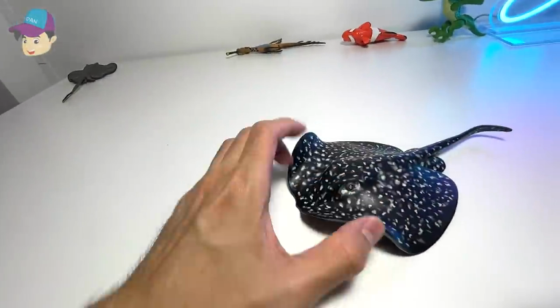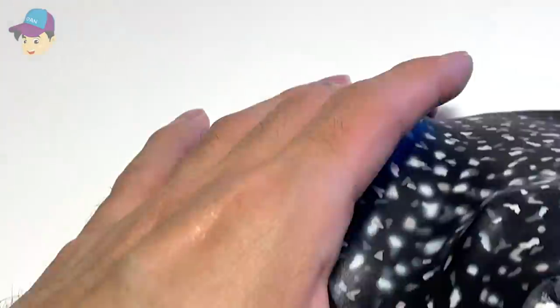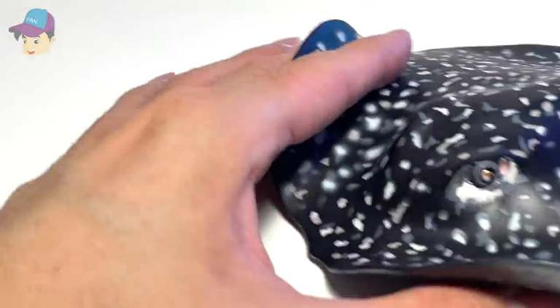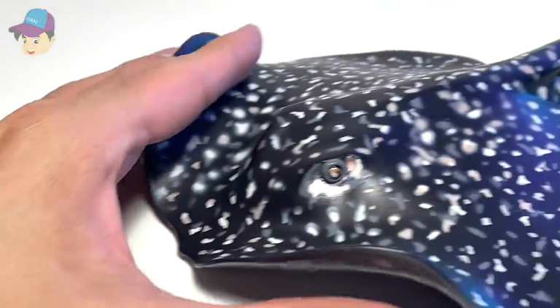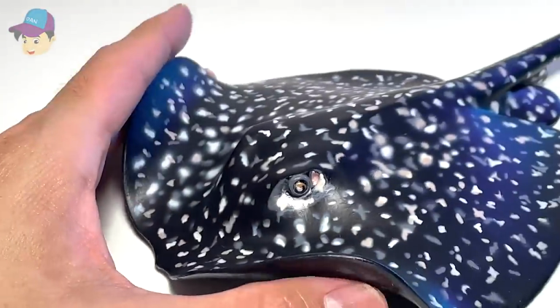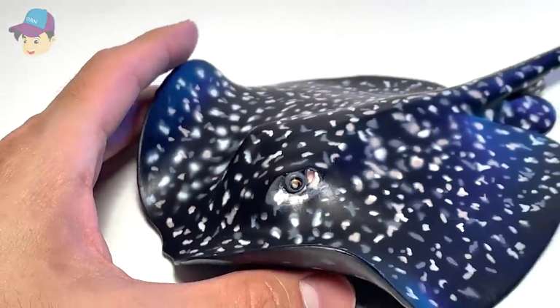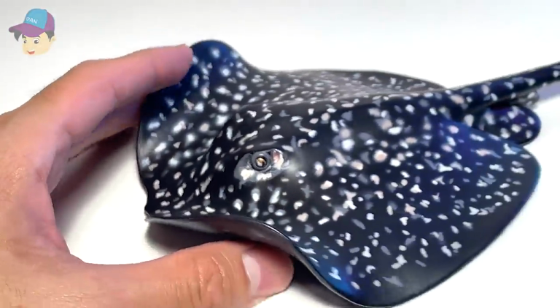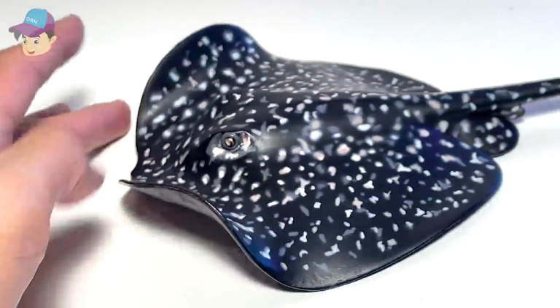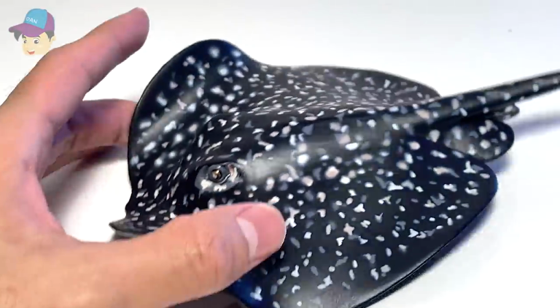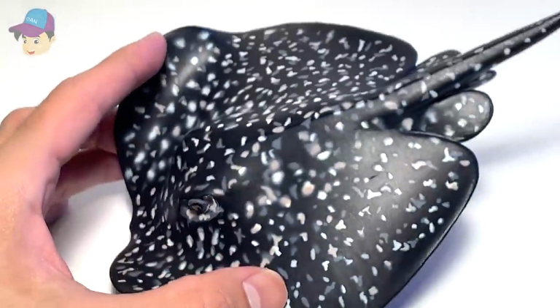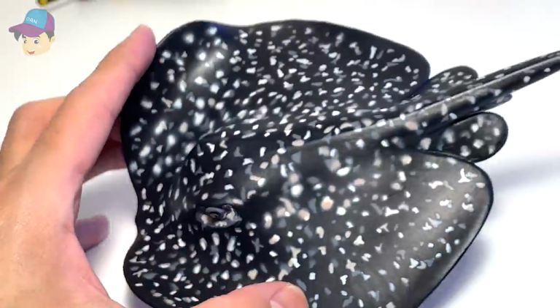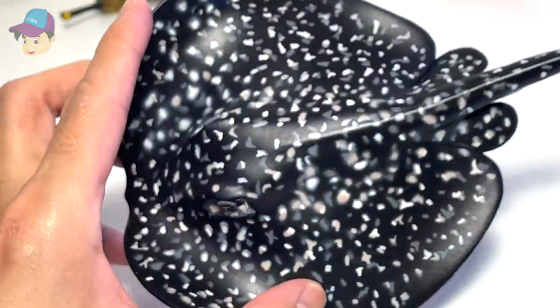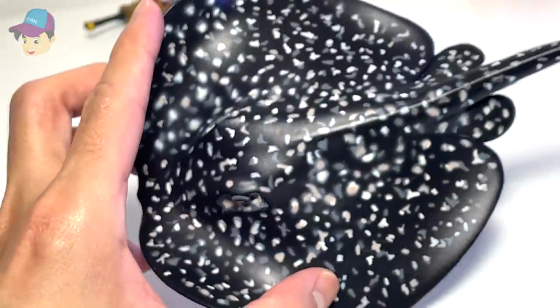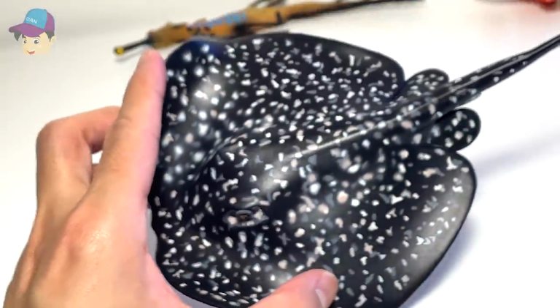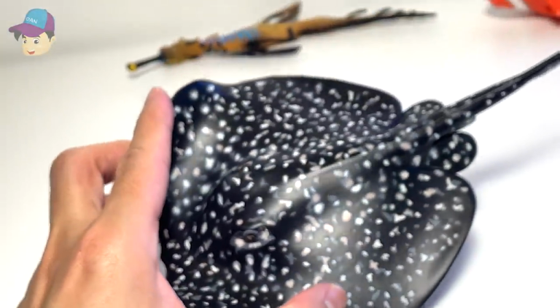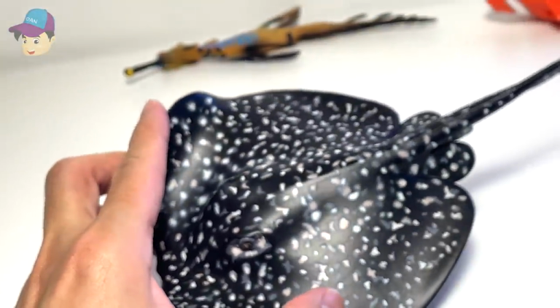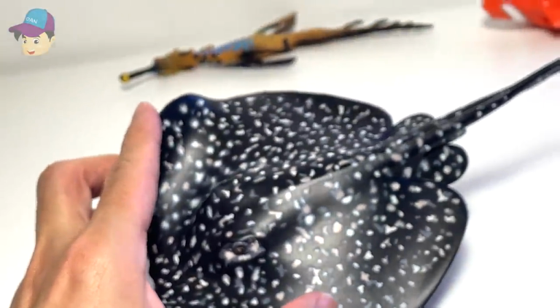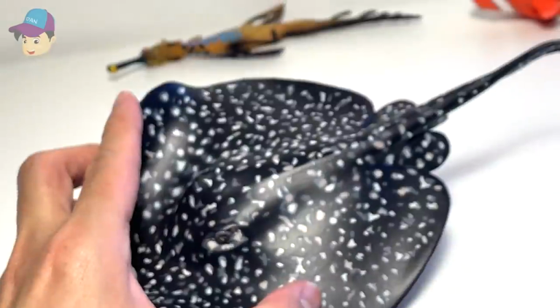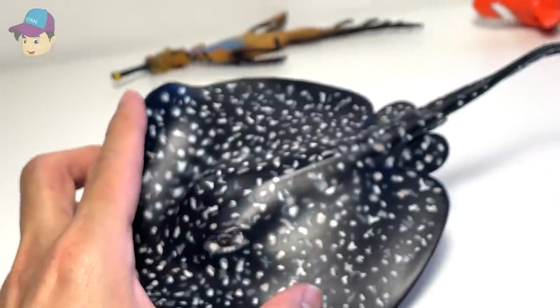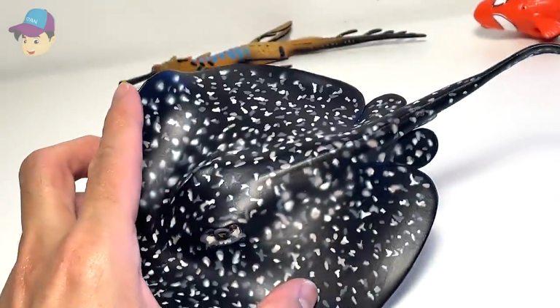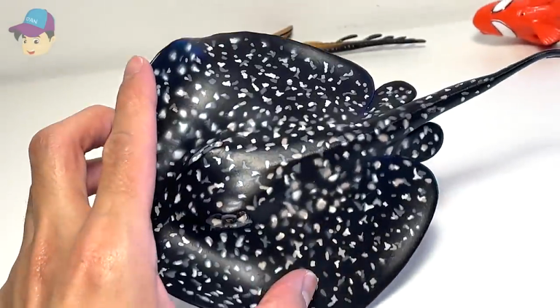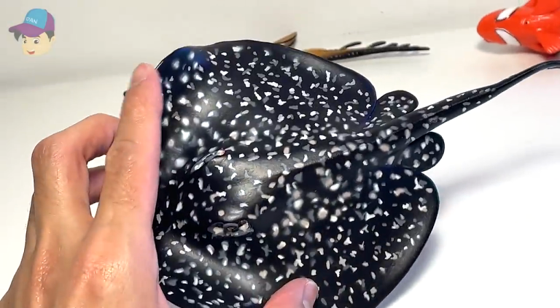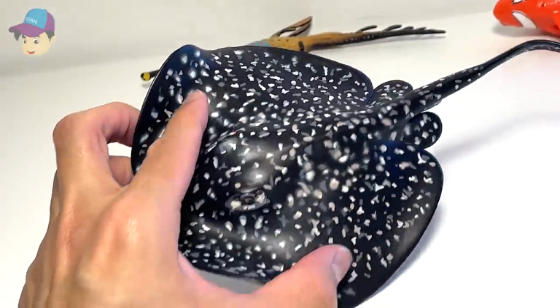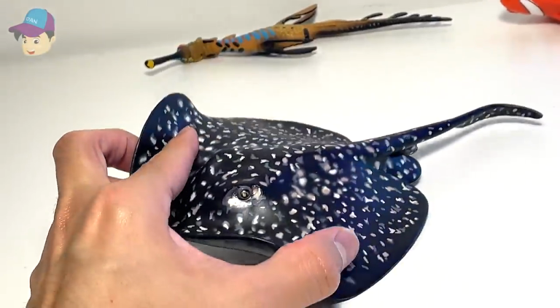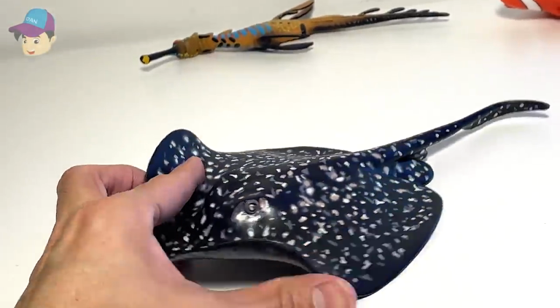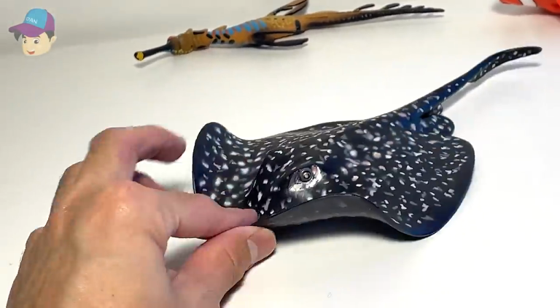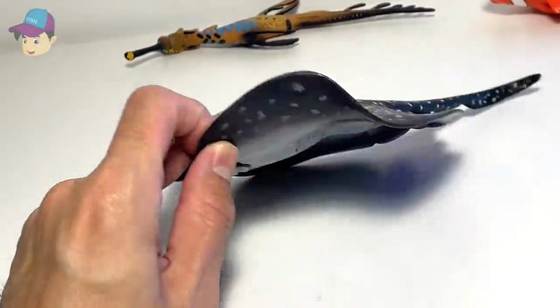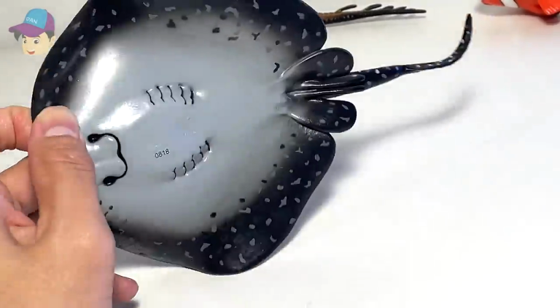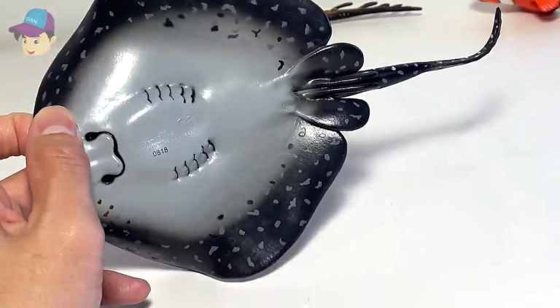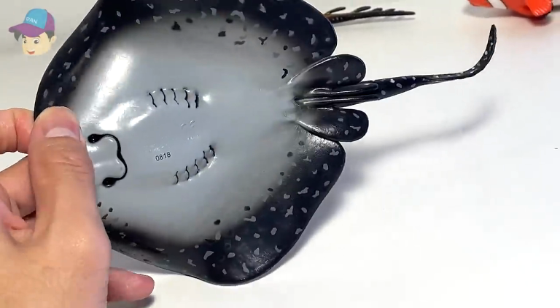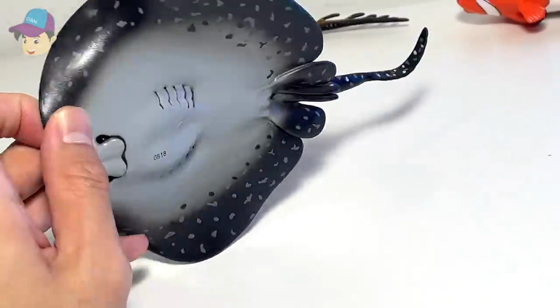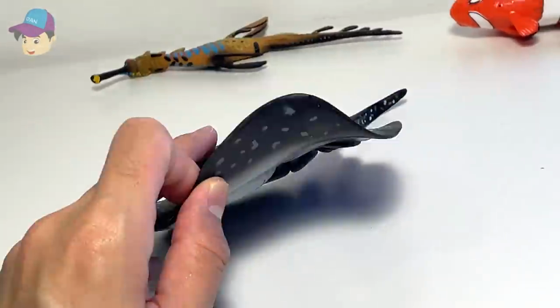This is a marble ray. You can see it has the patterns of a marble stone. So this is known as a marble ray.